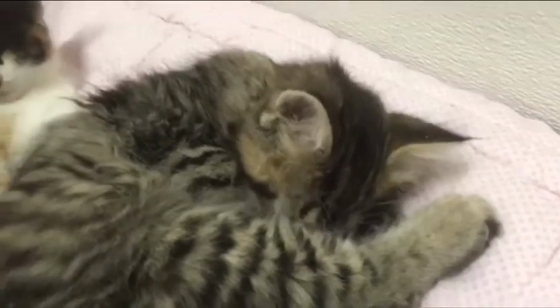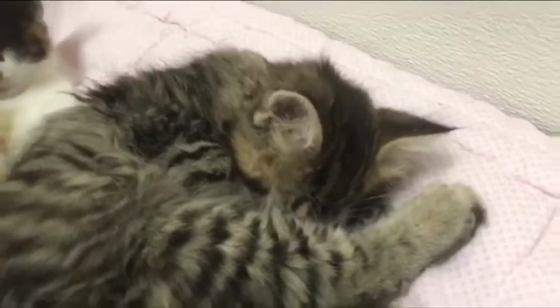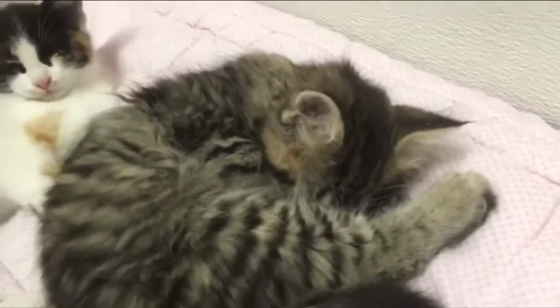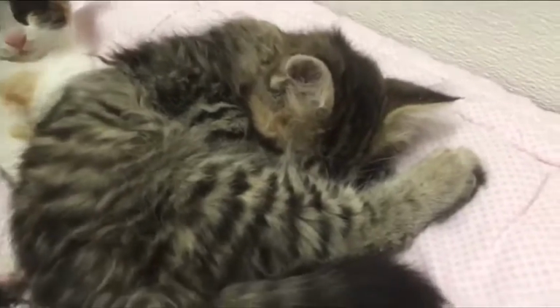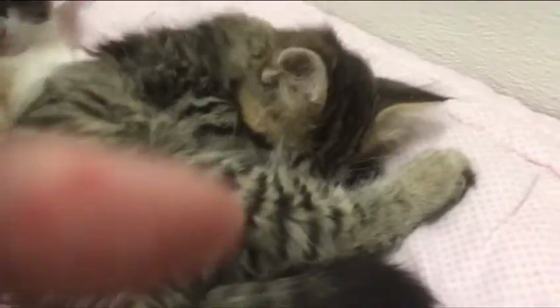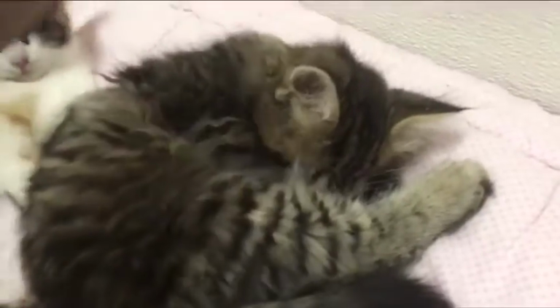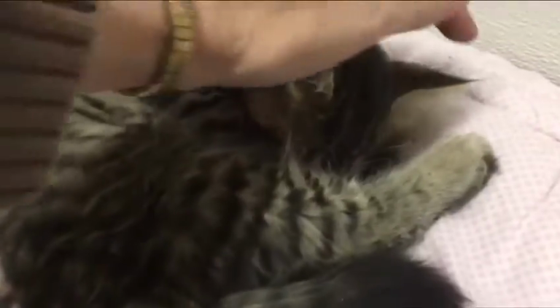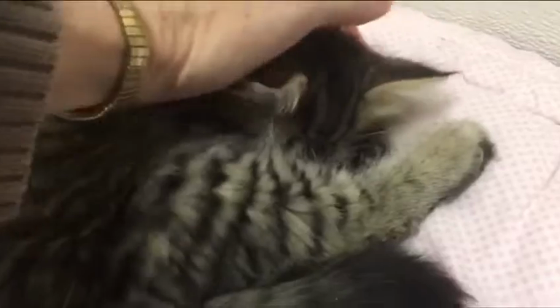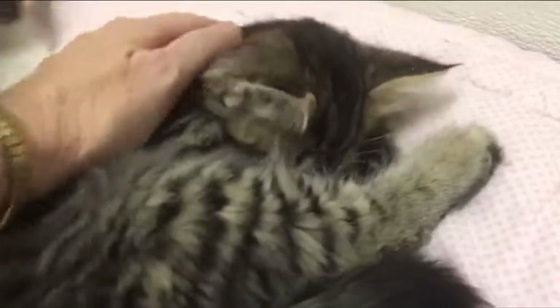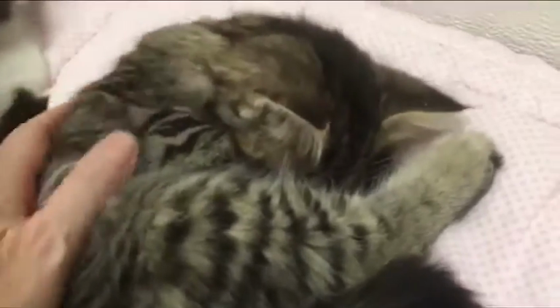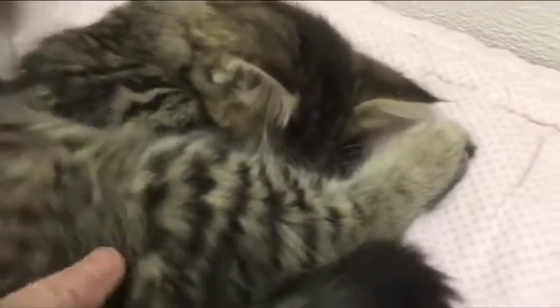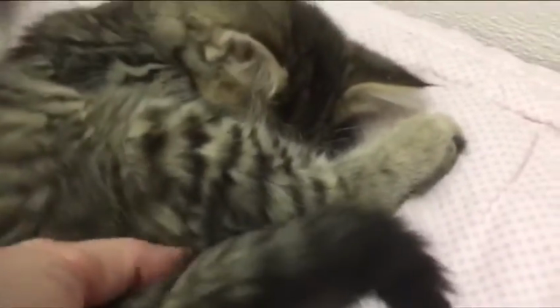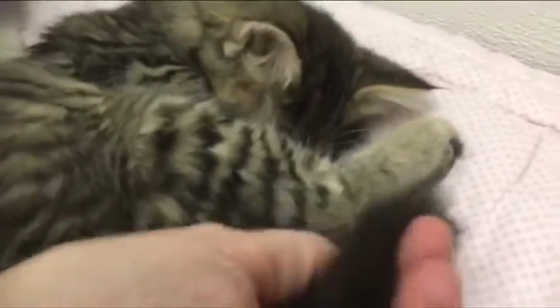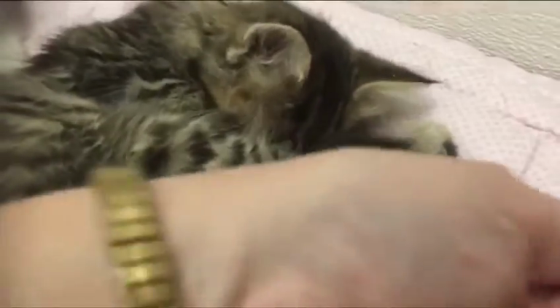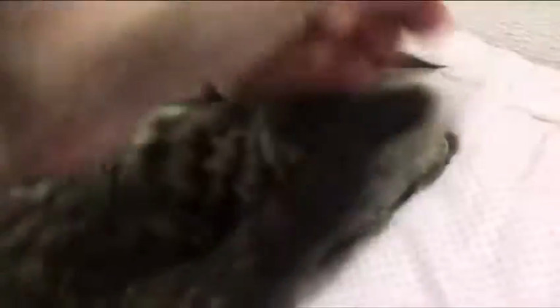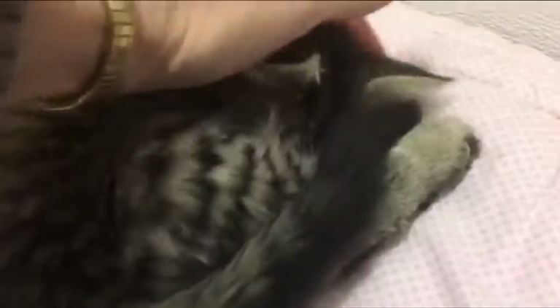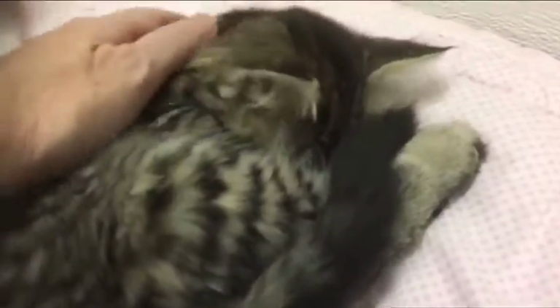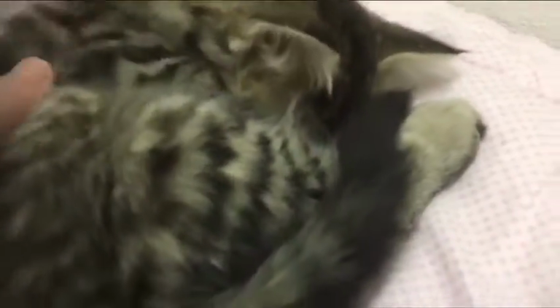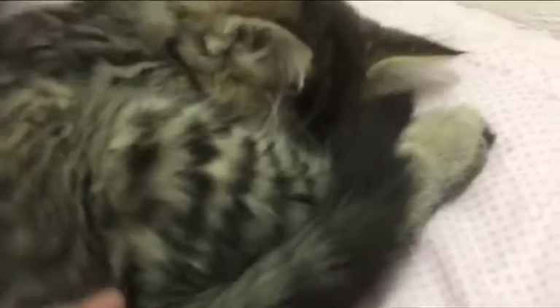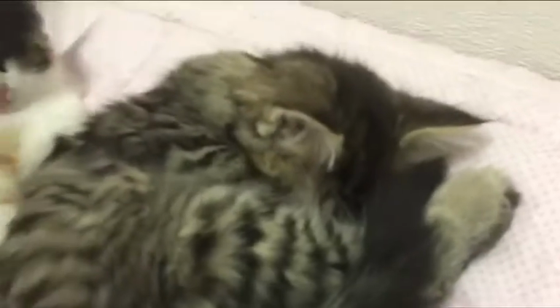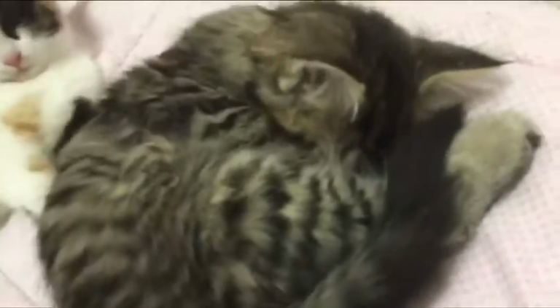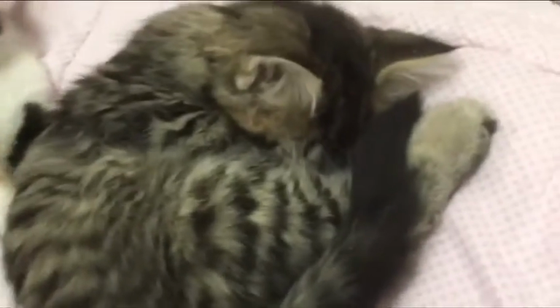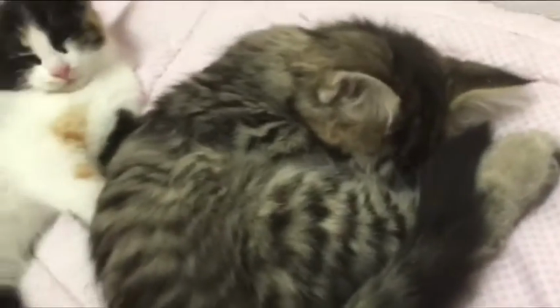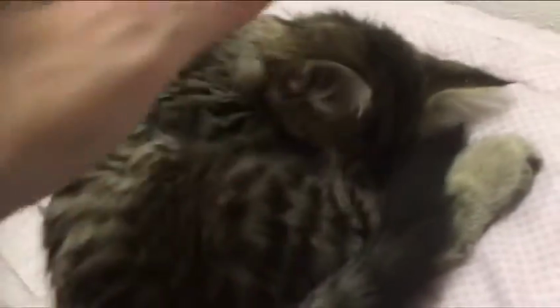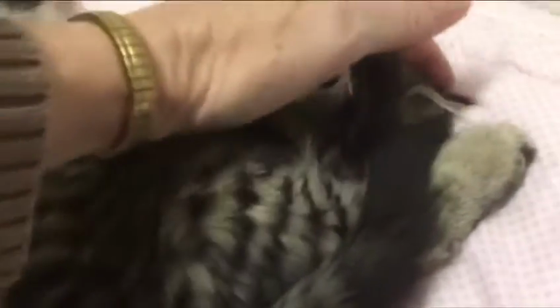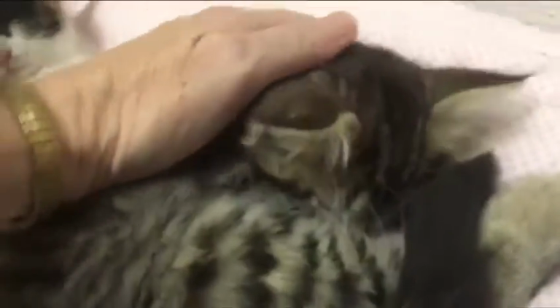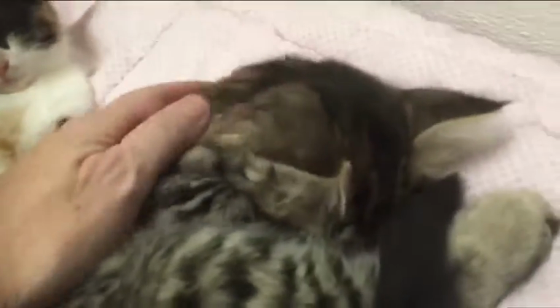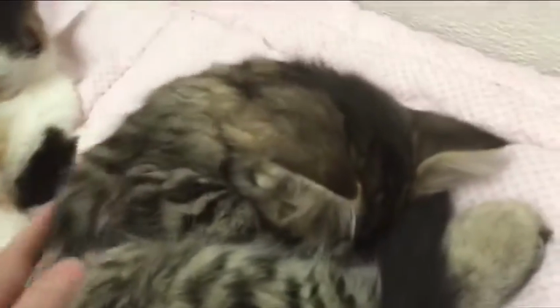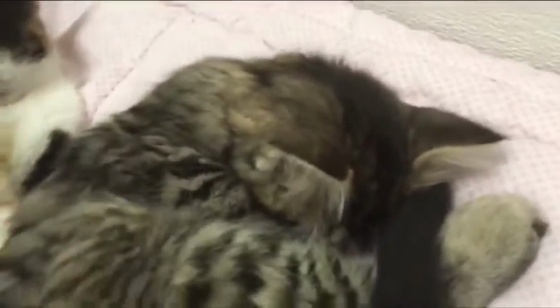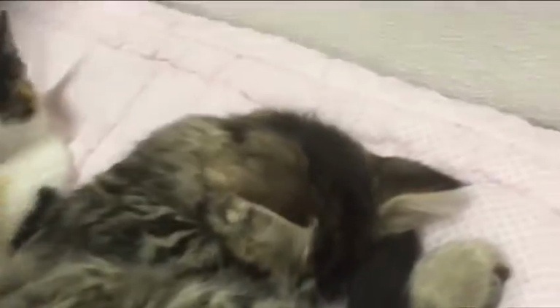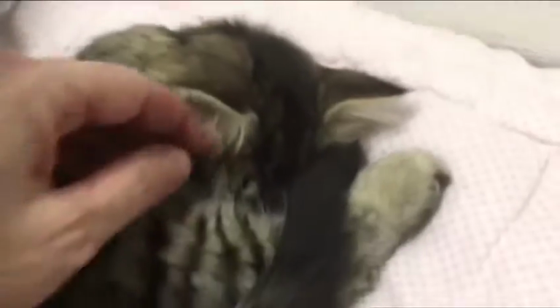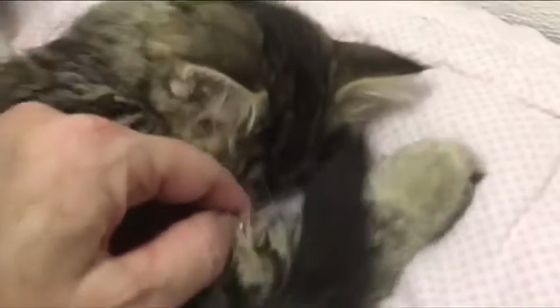This is Wilbur. He just ate, so he's going to be sleeping. We're going to count his toes because when you're a kitty you're supposed to have five in the front and four in the back.